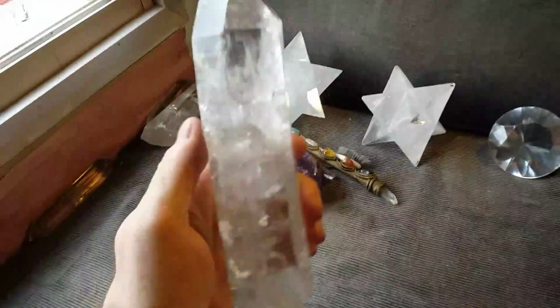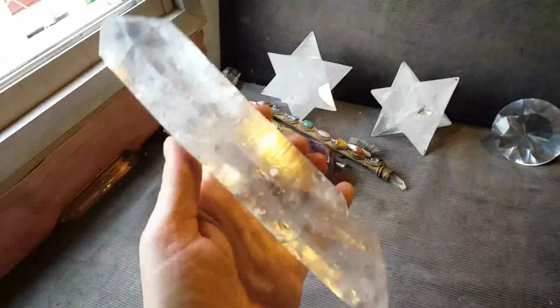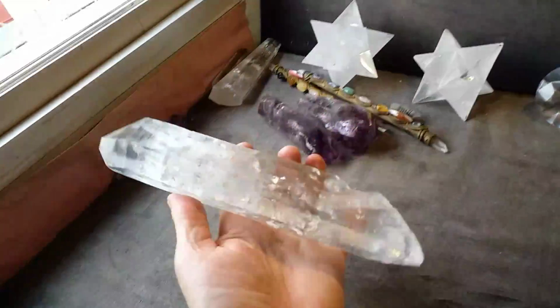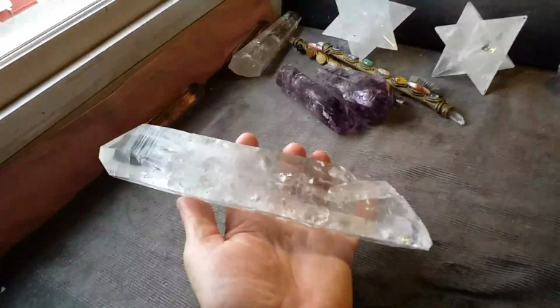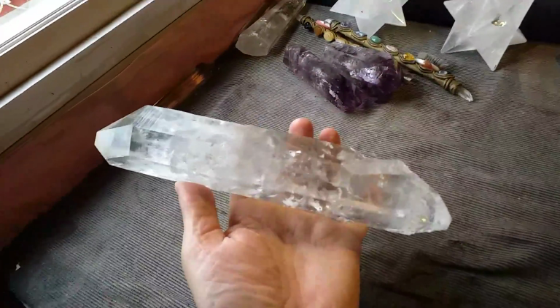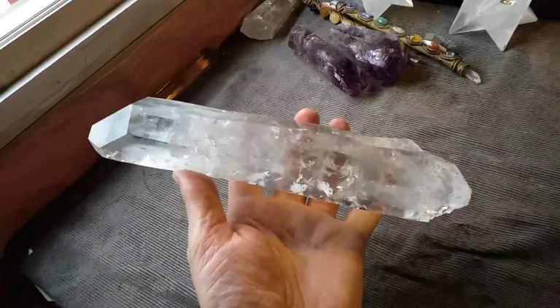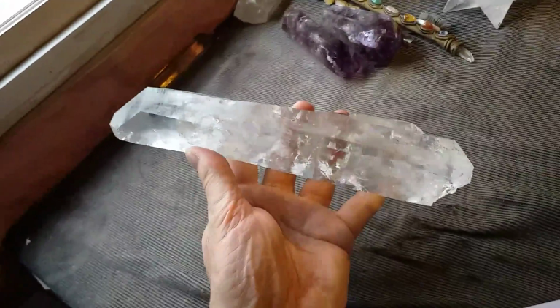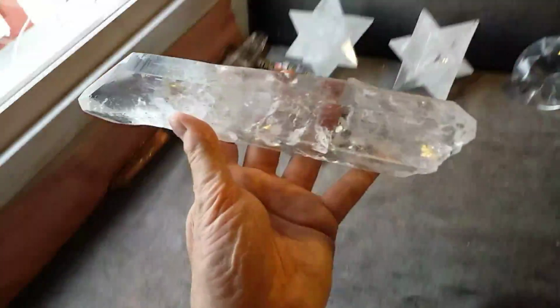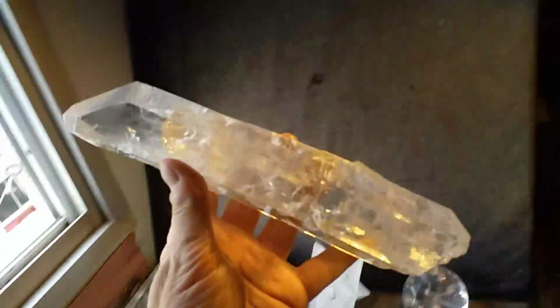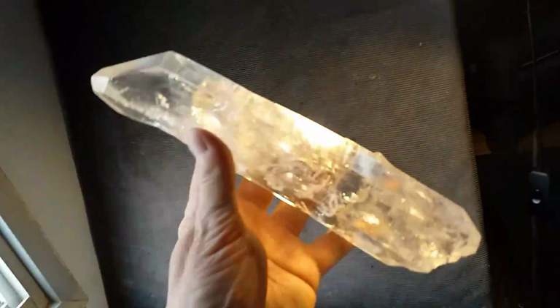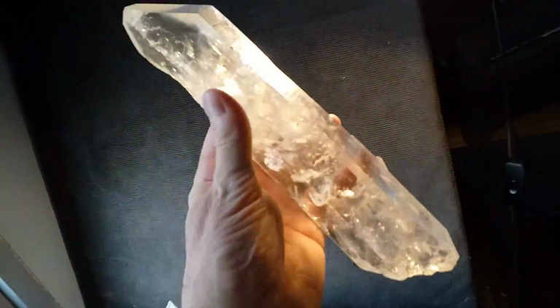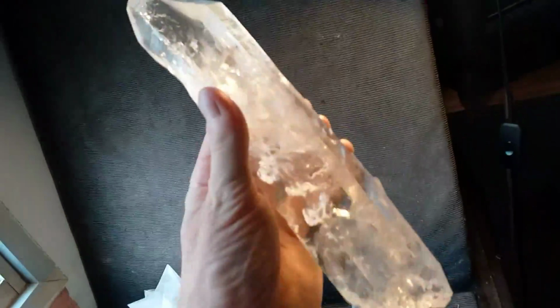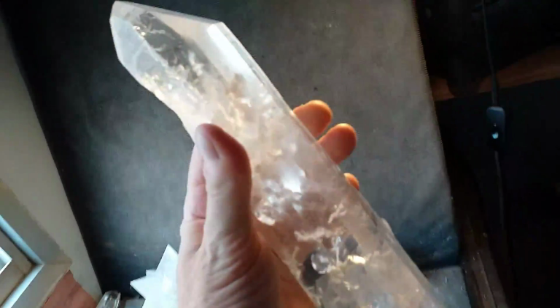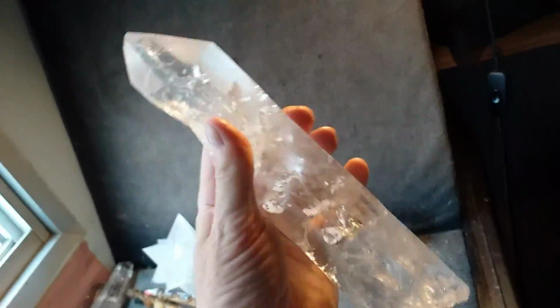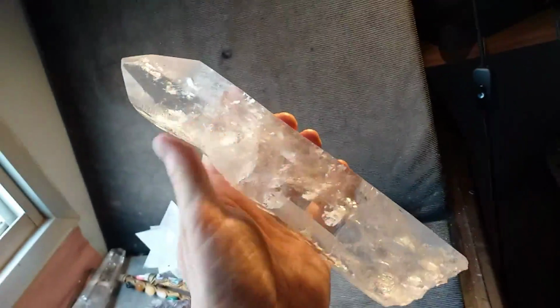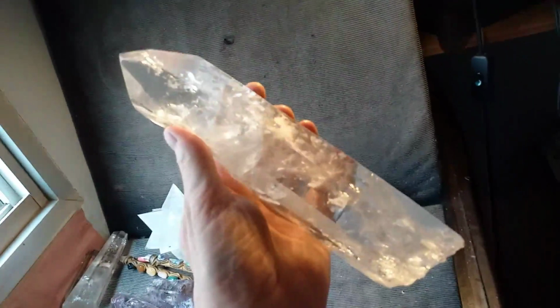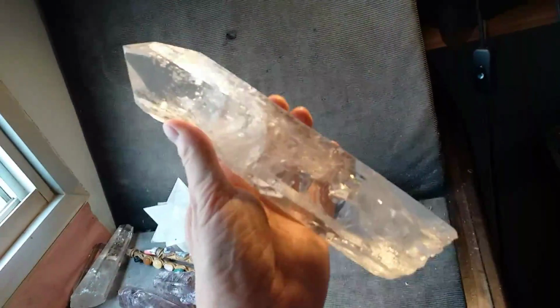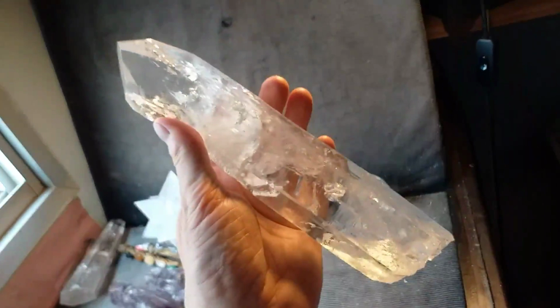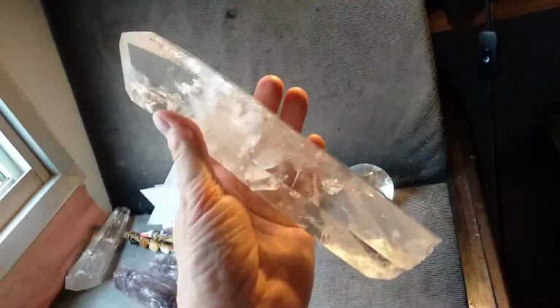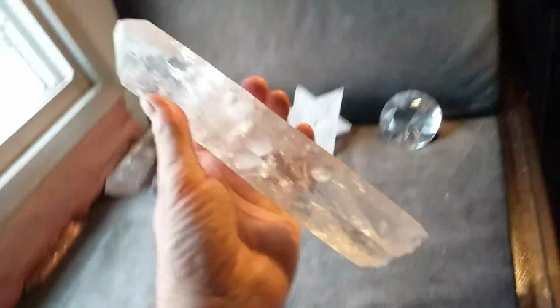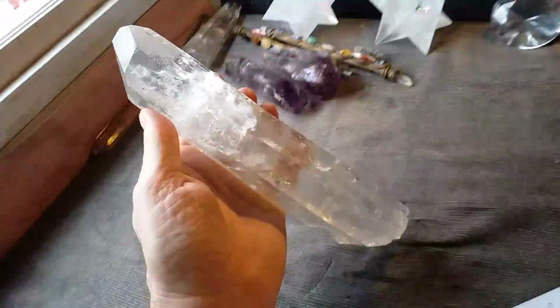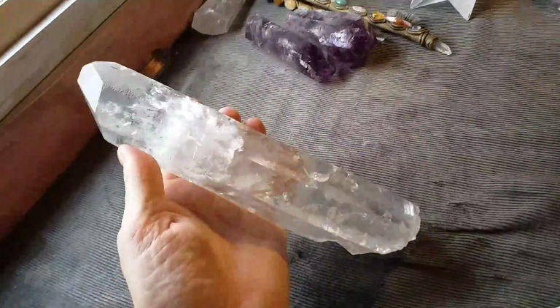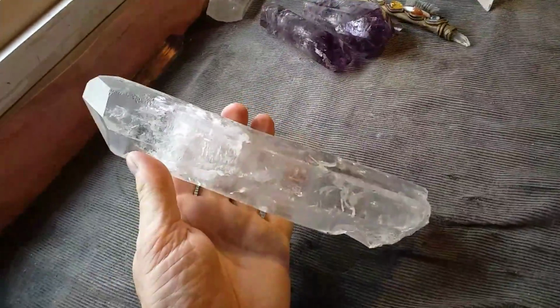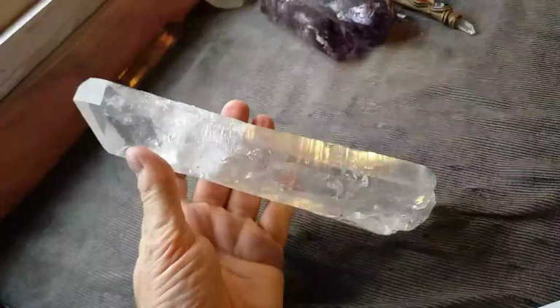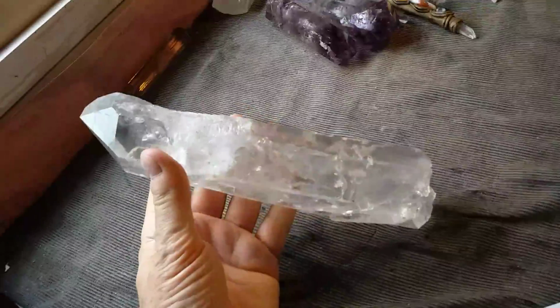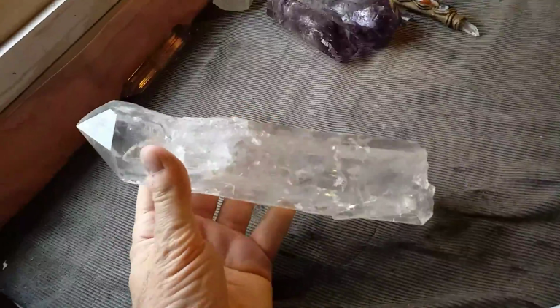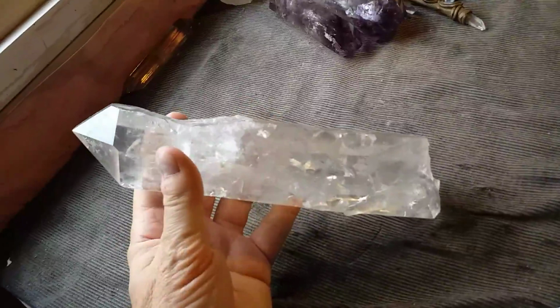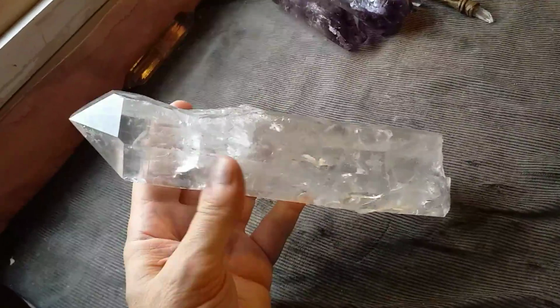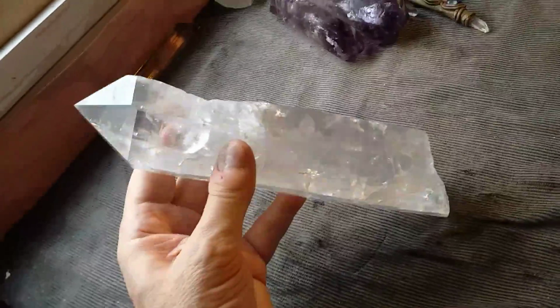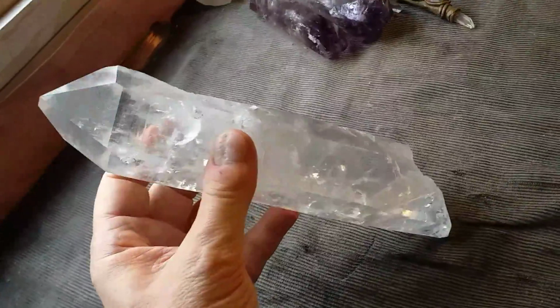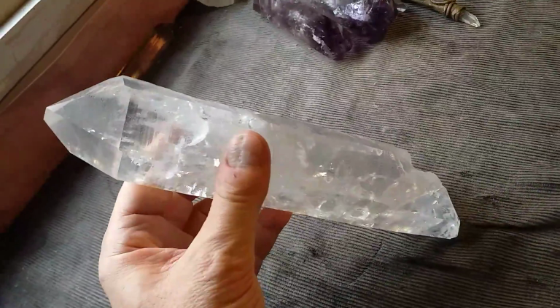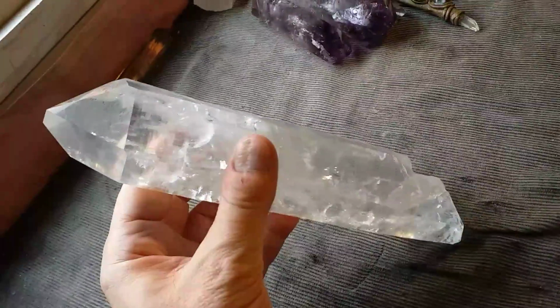Hold it back here away so you can see it. Put it up the light — too much light's no good. It's a beautiful crystal from Crystallina.